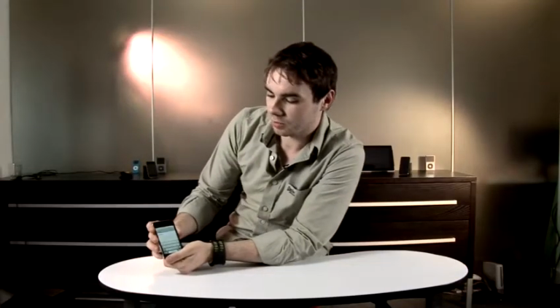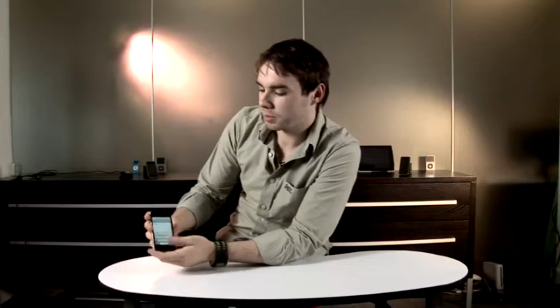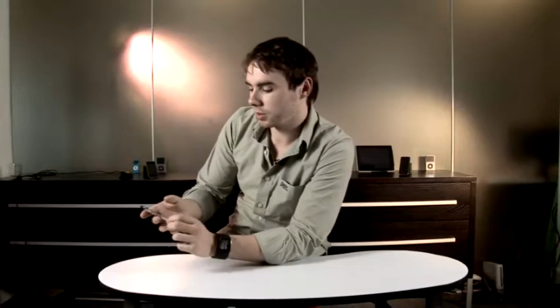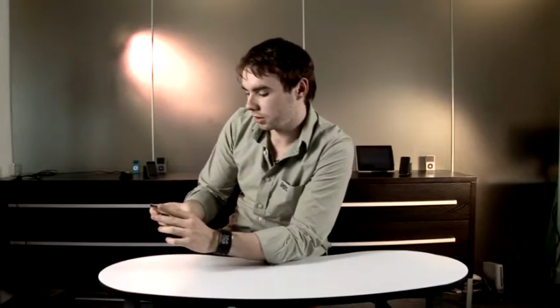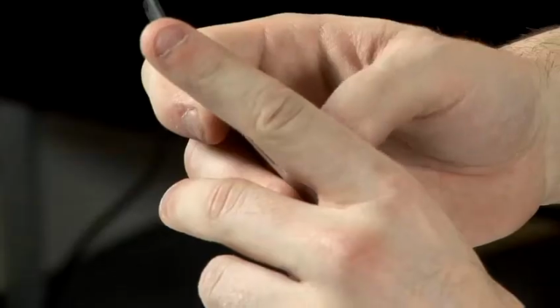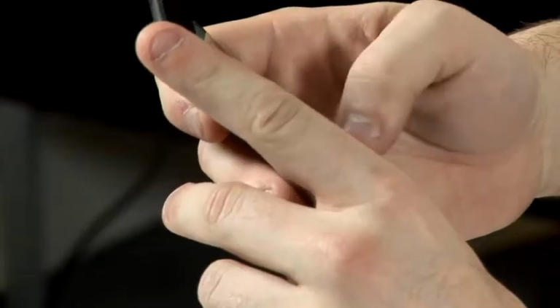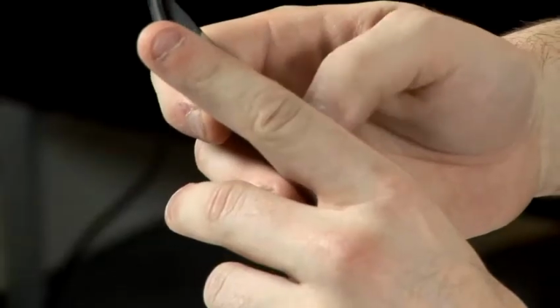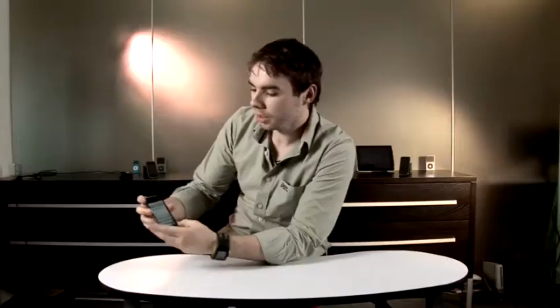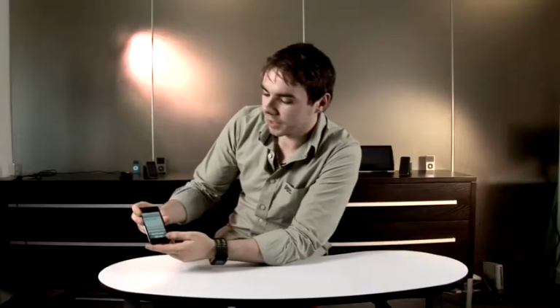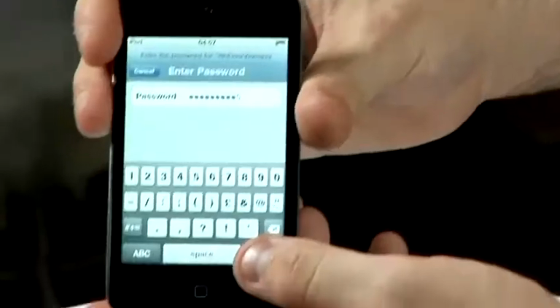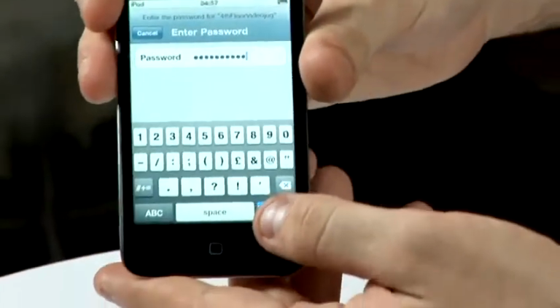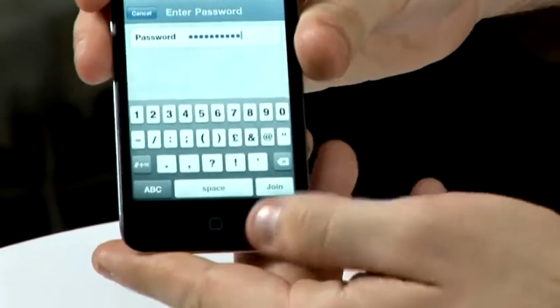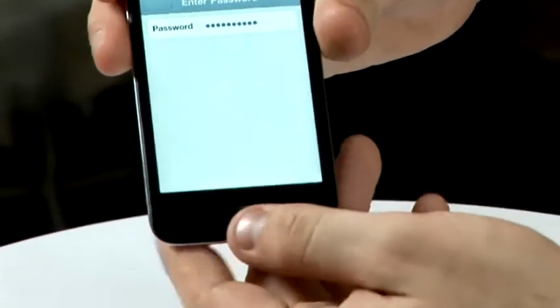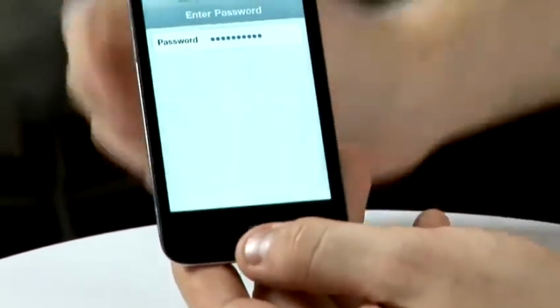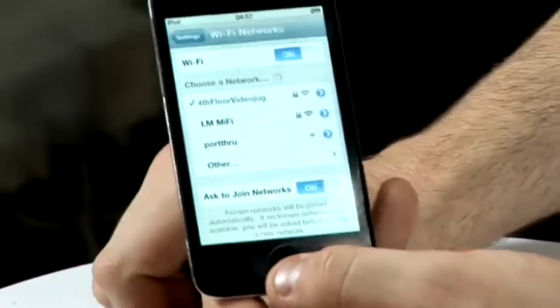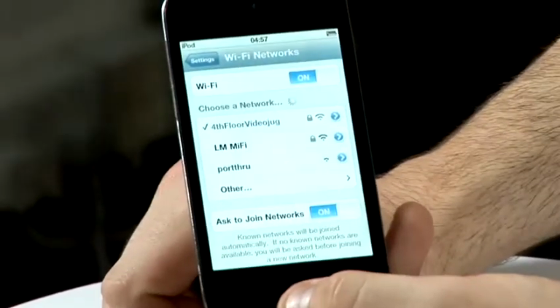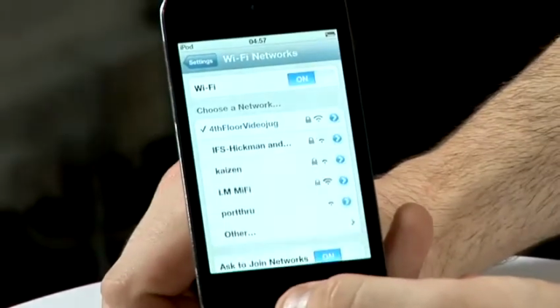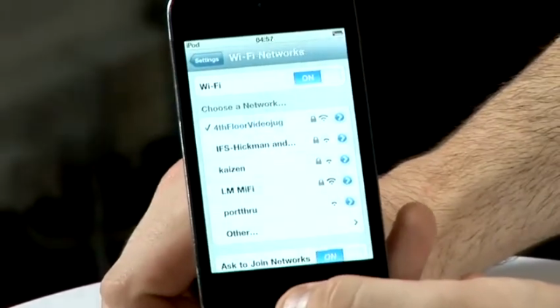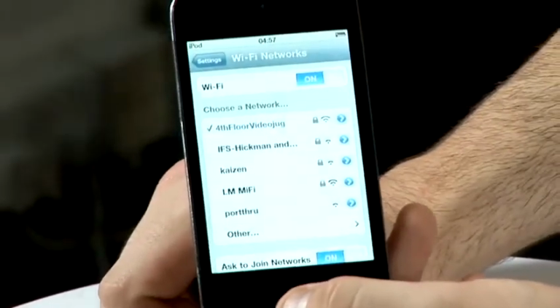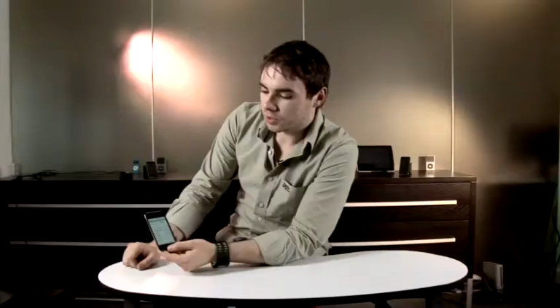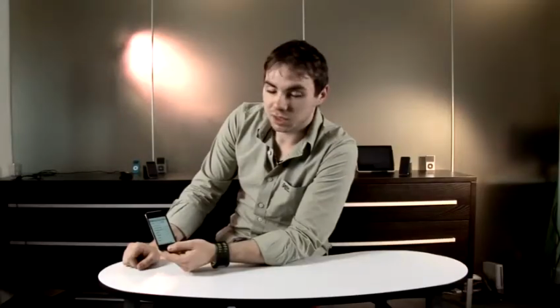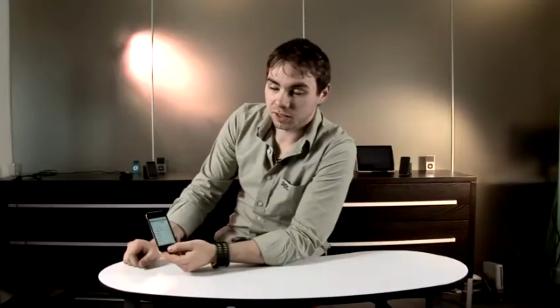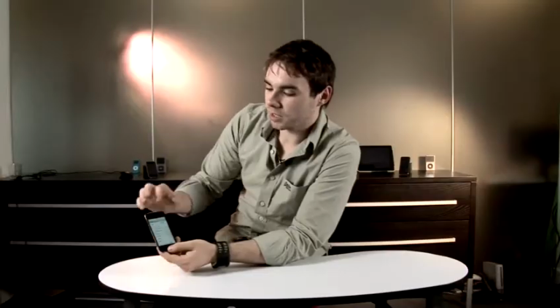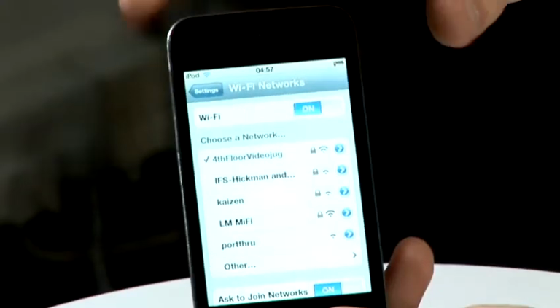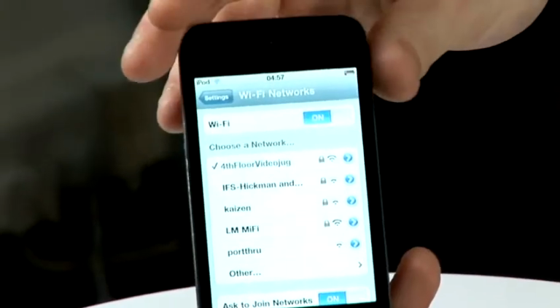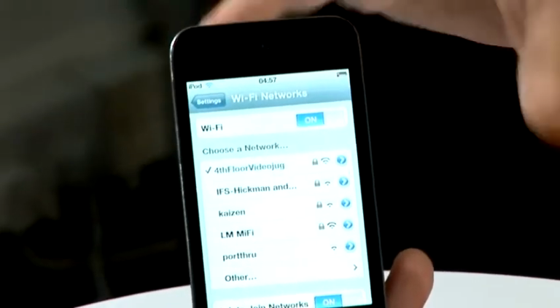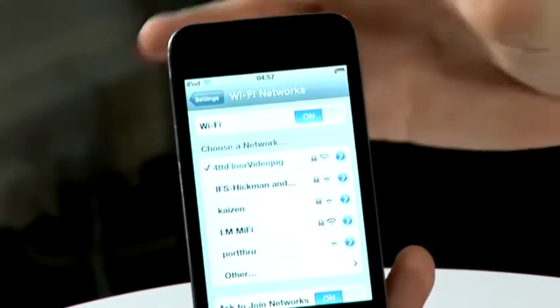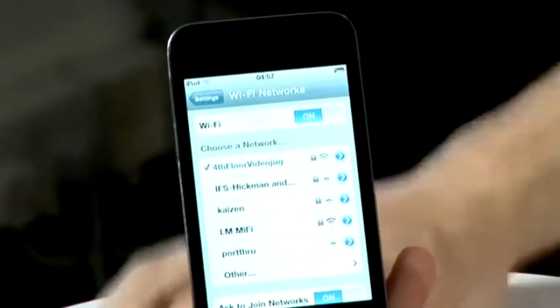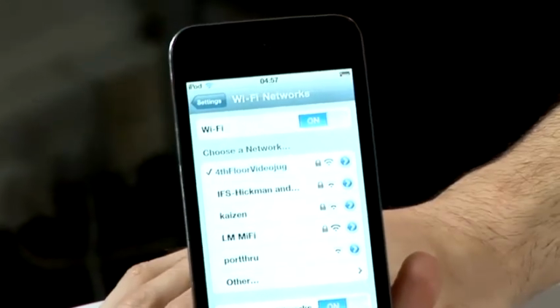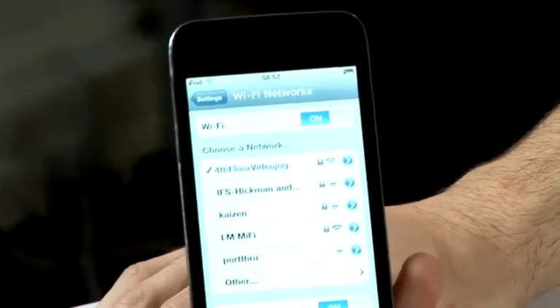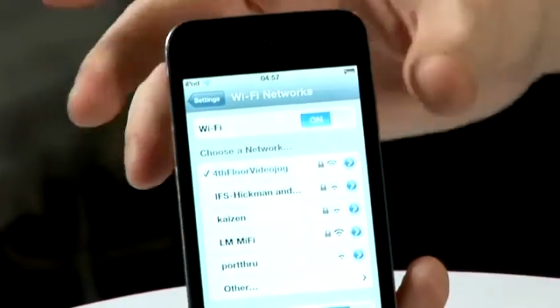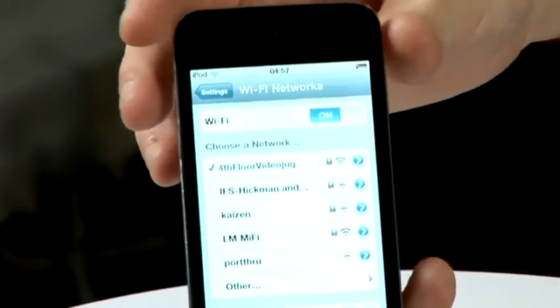So I'll tap in the password. And then if you just press join, it will attempt to join the network. If it joins successfully, then there will be a tick next to the network, which tells you that everything's connected okay and you've got the password correctly.